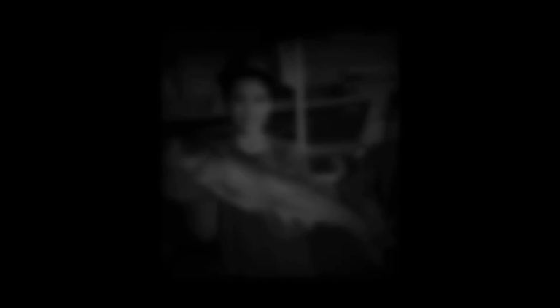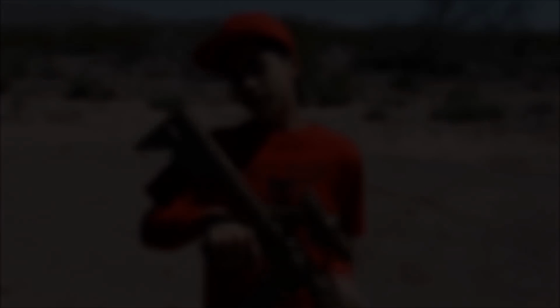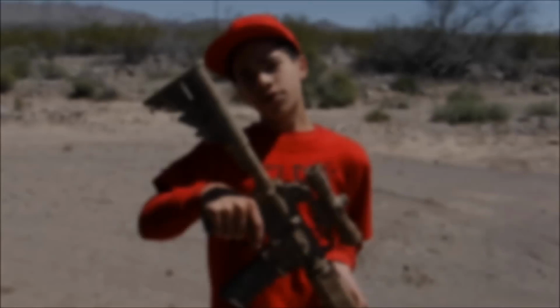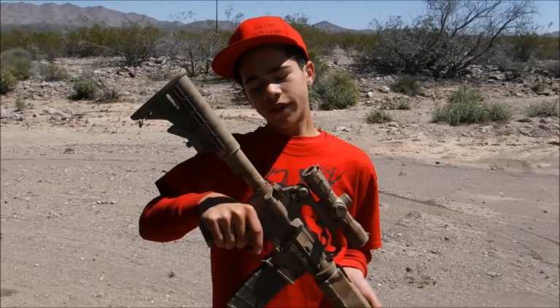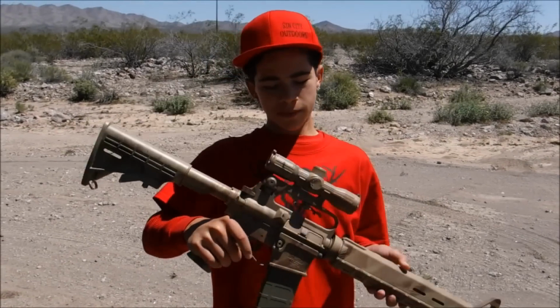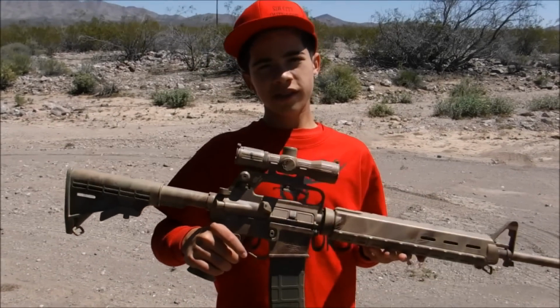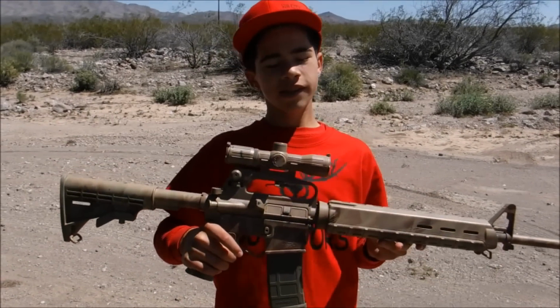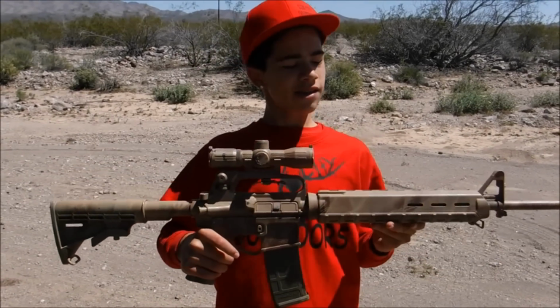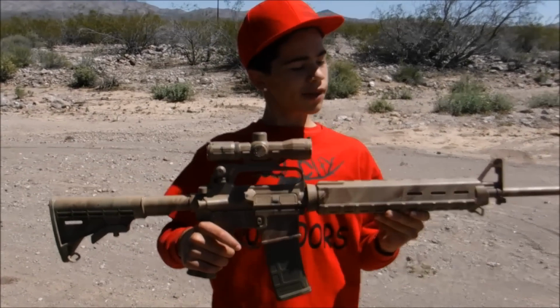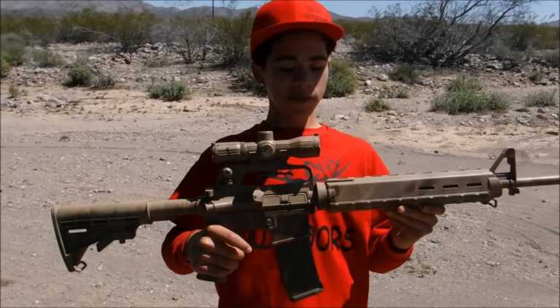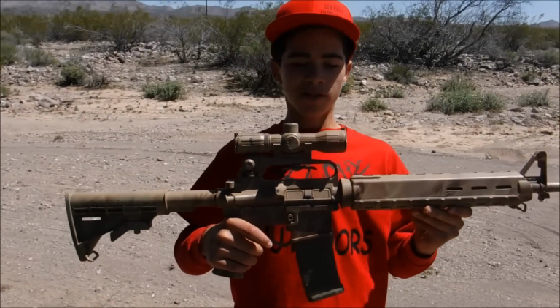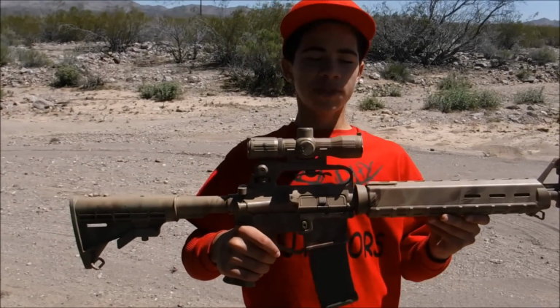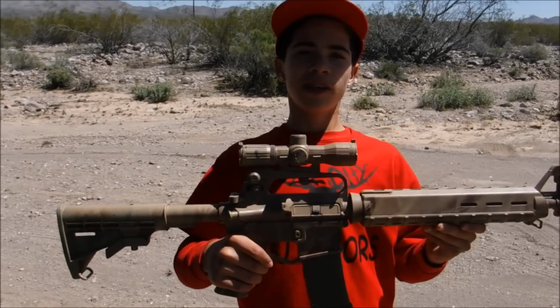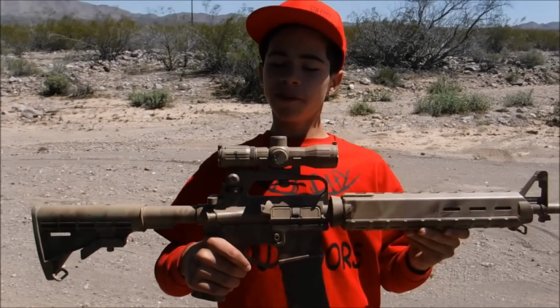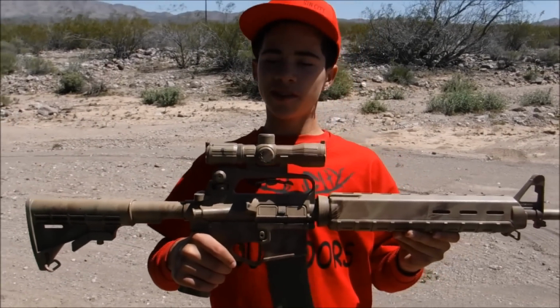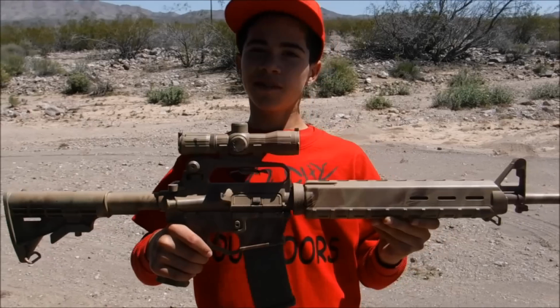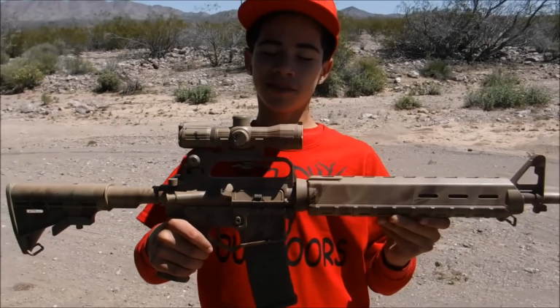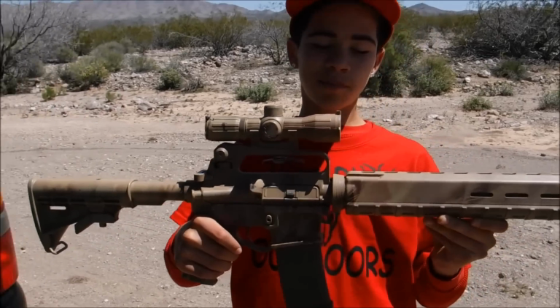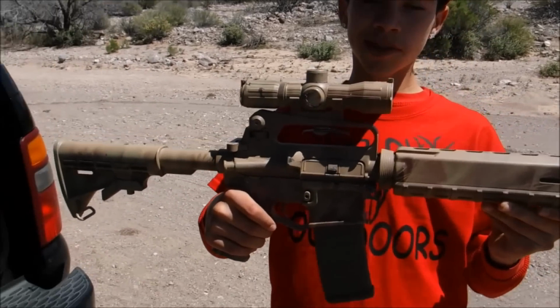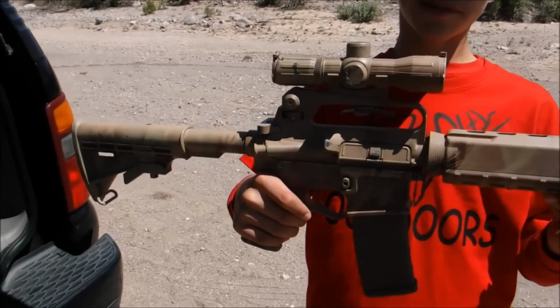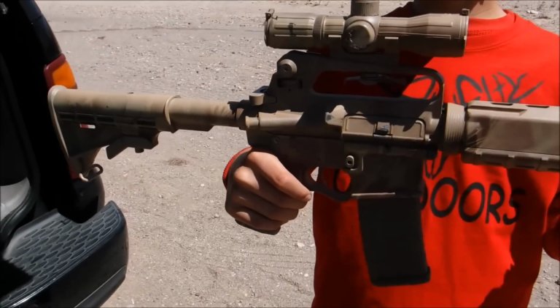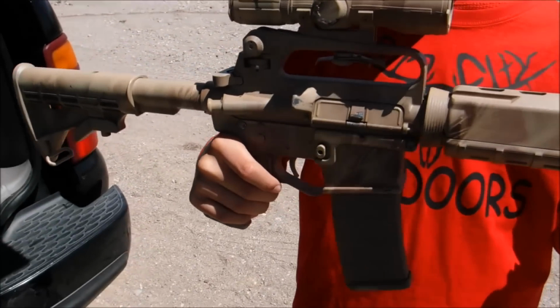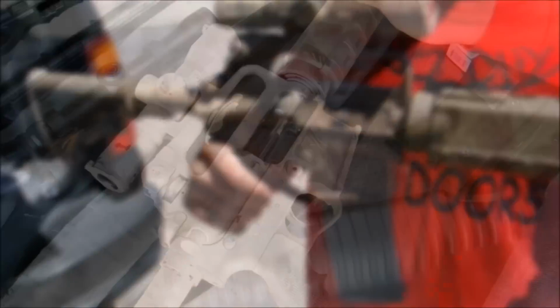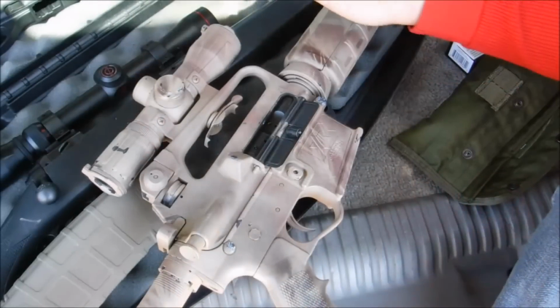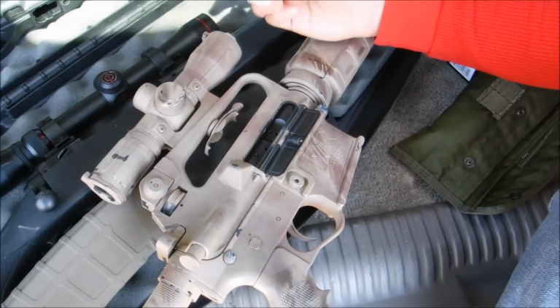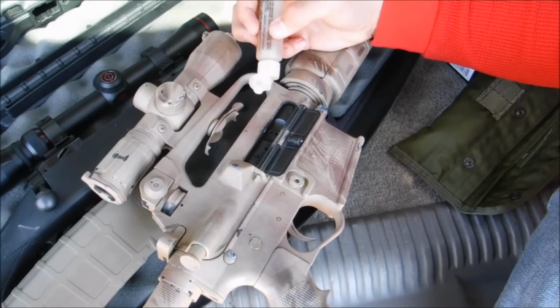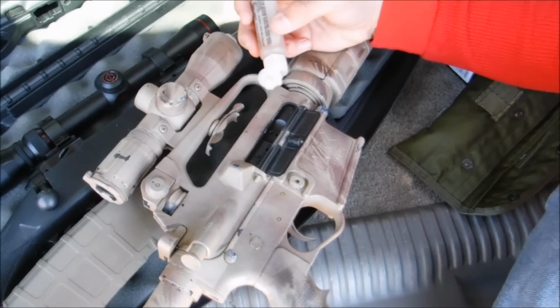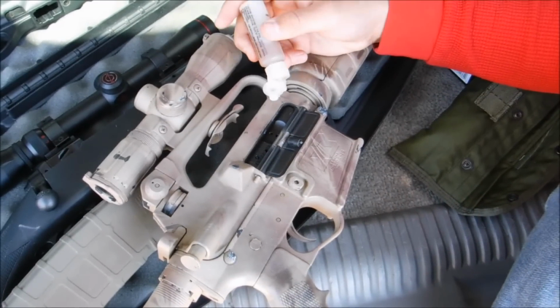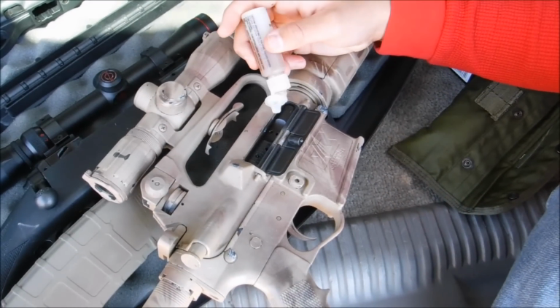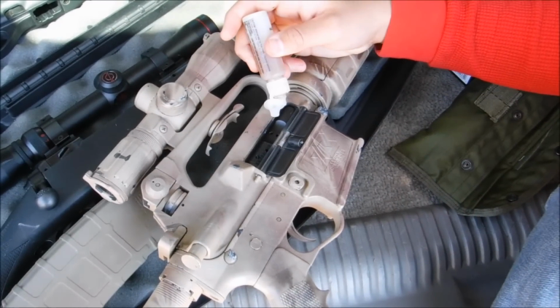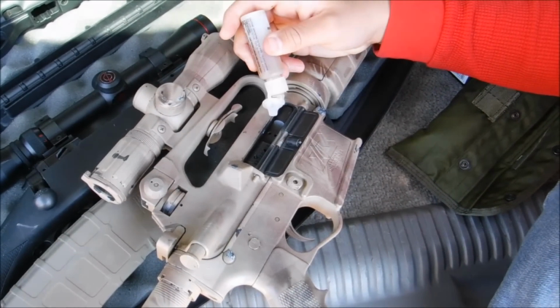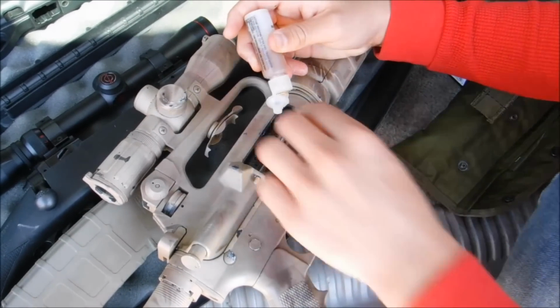This is a shoulder-fired, magazine-fed, gas-operated weapon, which means you've got to keep it very clean. If you don't, you're going to have problems with this rifle. We store our weapons dry, so we lube them up before we shoot.